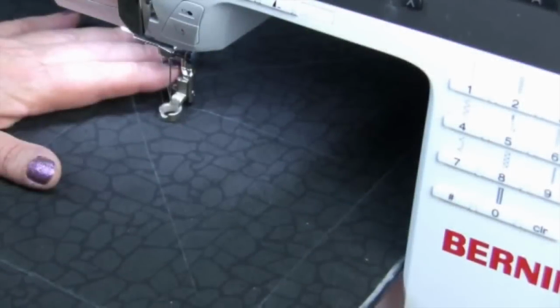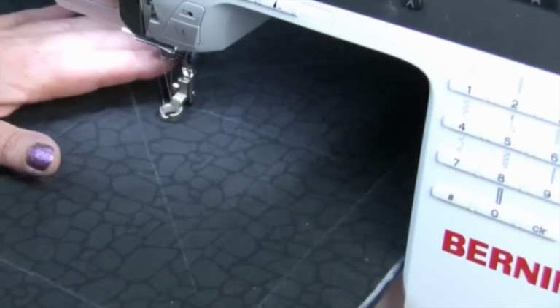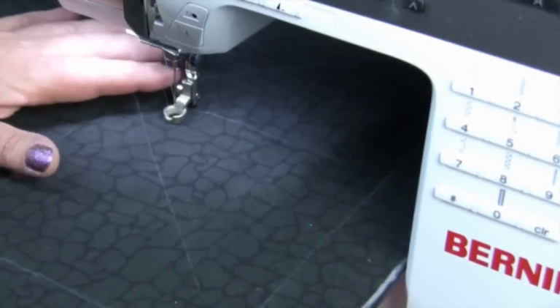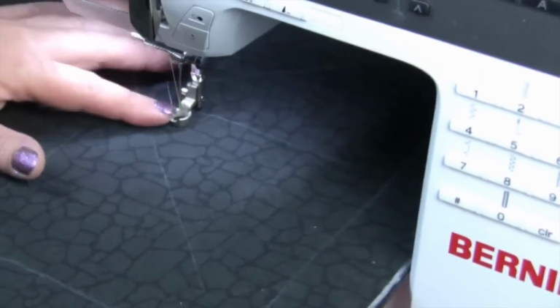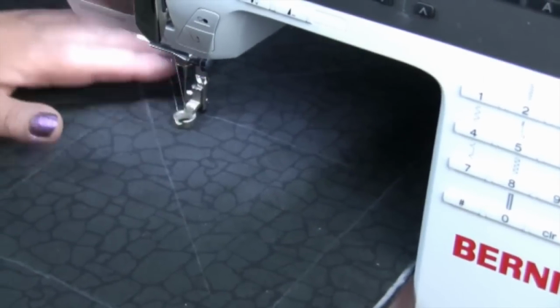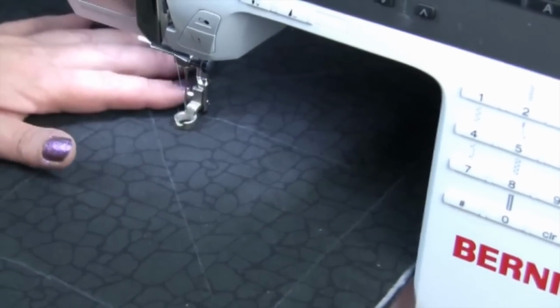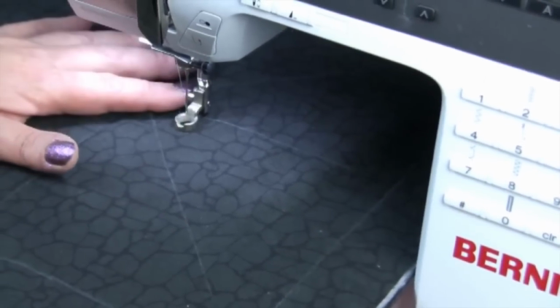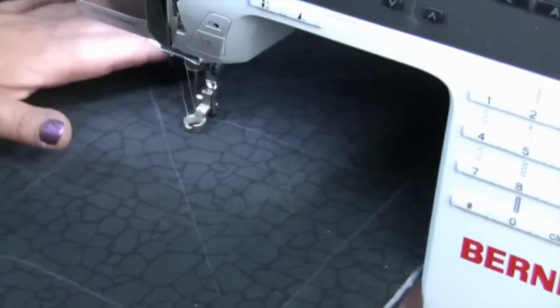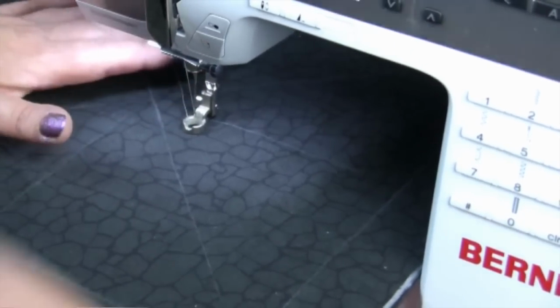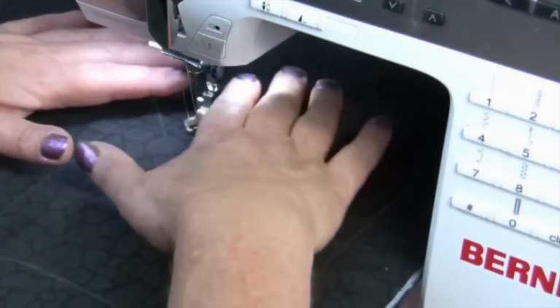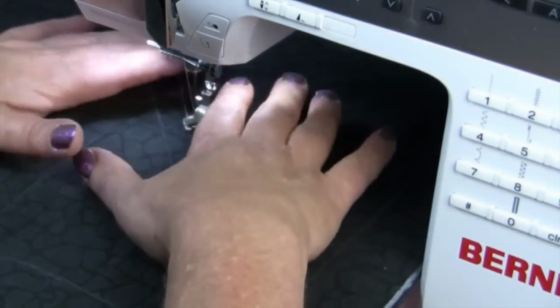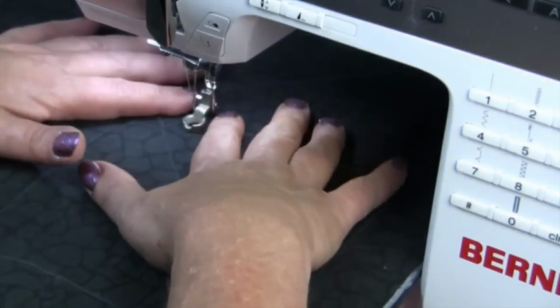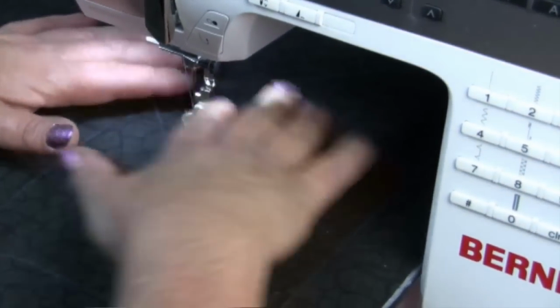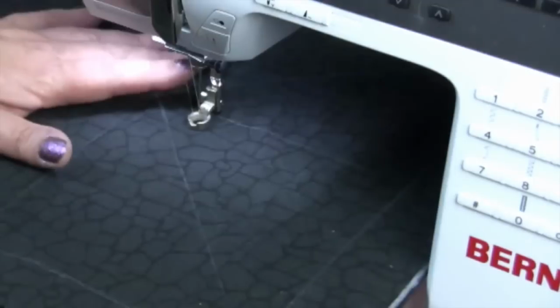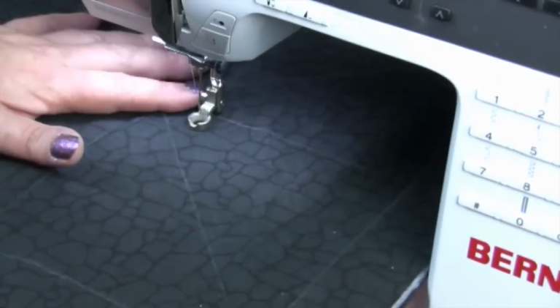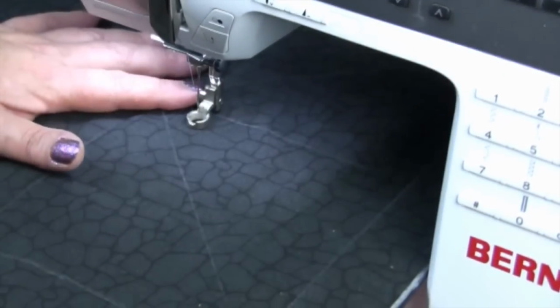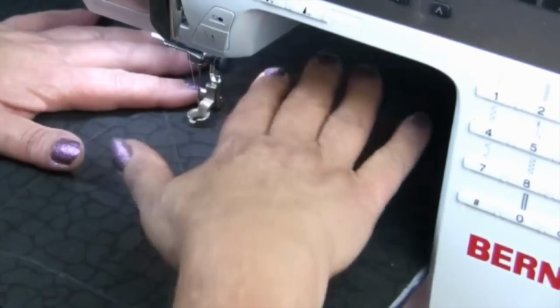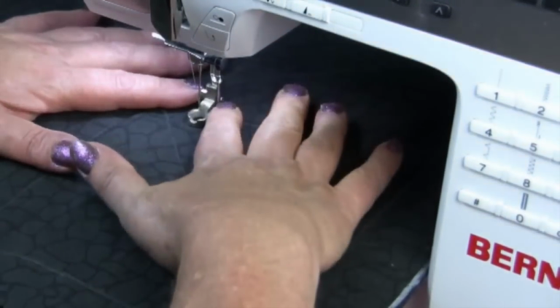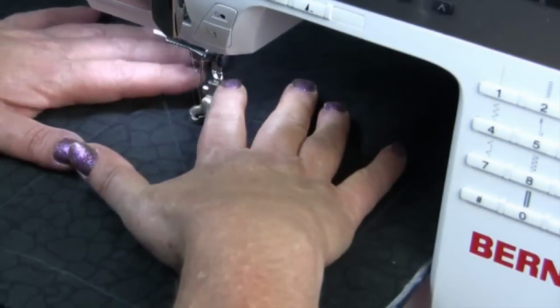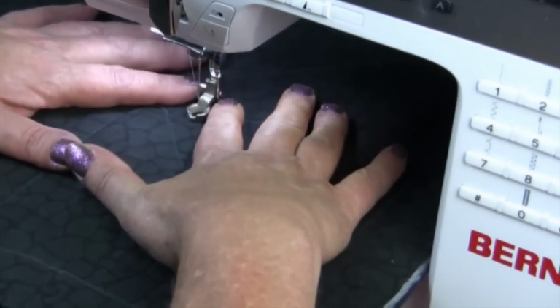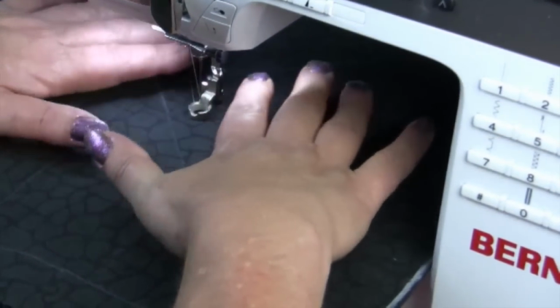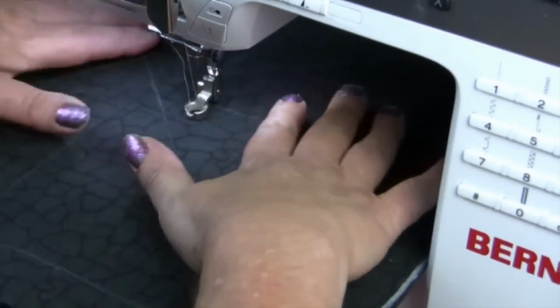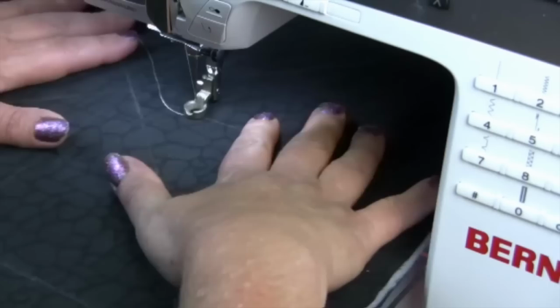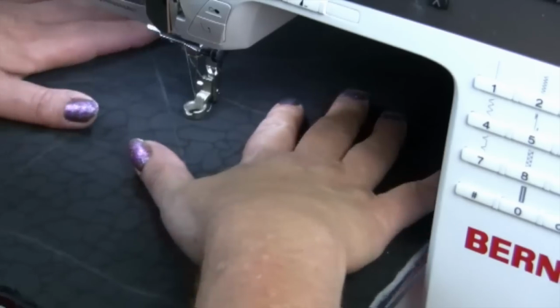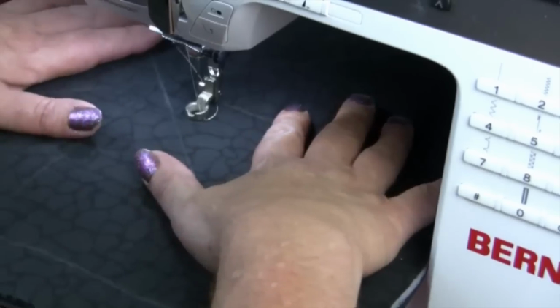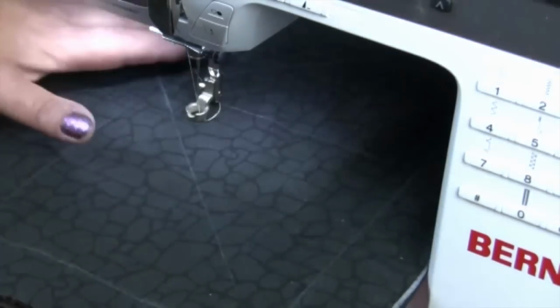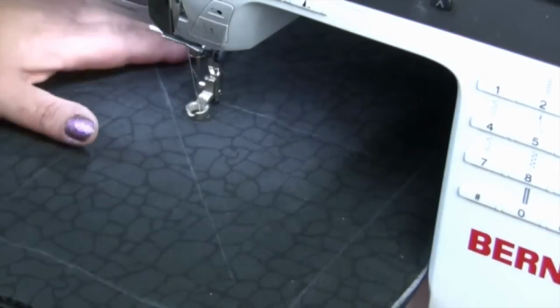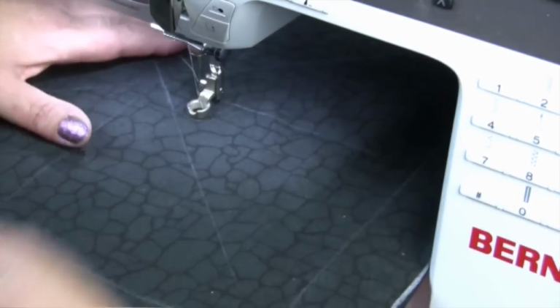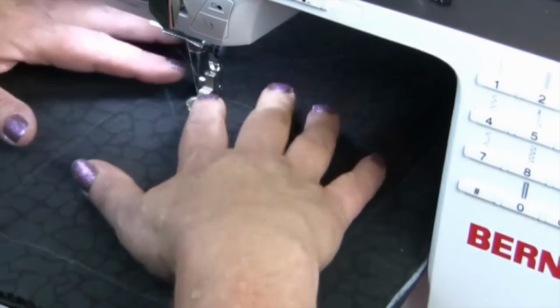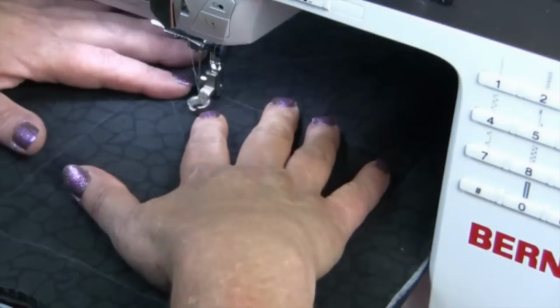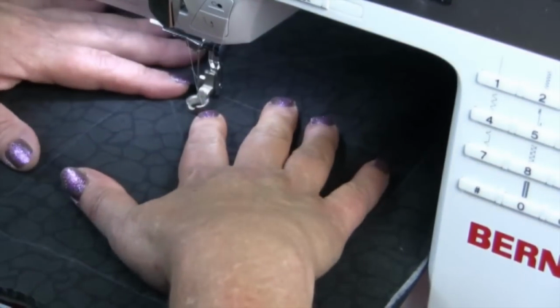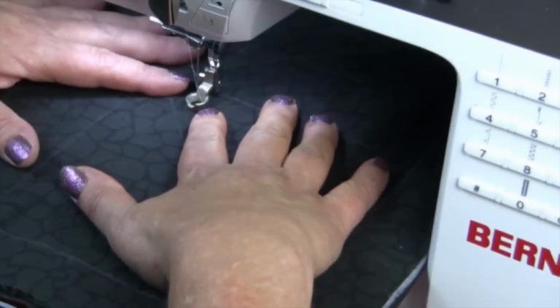Once we've attached our ruler foot to the machine we need to adjust the height. We do this simply by loosening the screw and gently moving until we have it so our fabric rides nicely under the foot. We want our fabric to float.